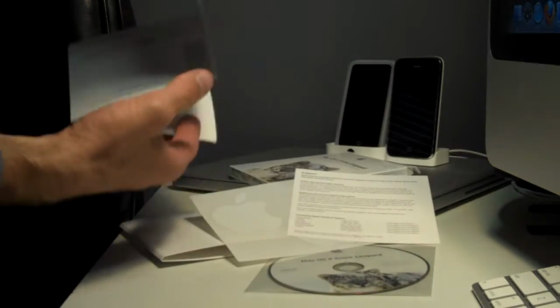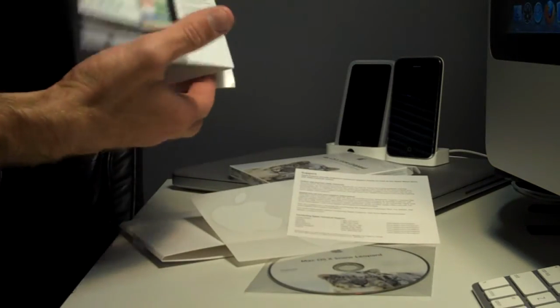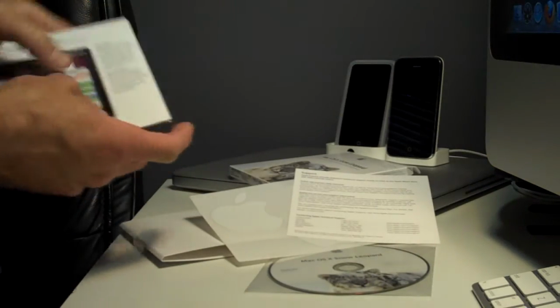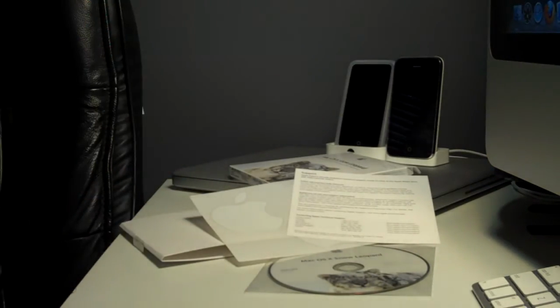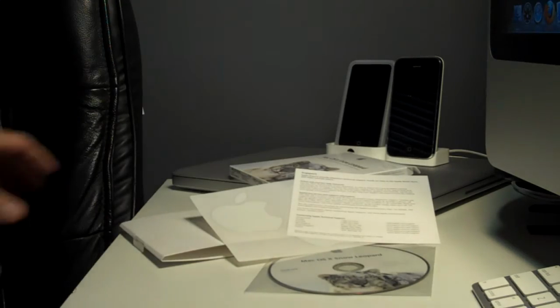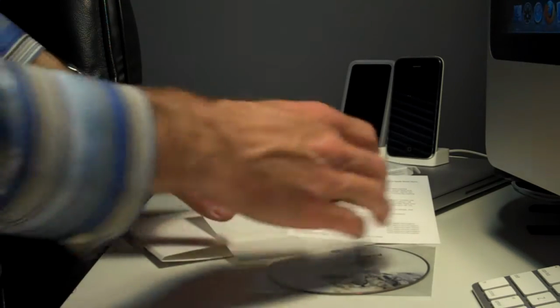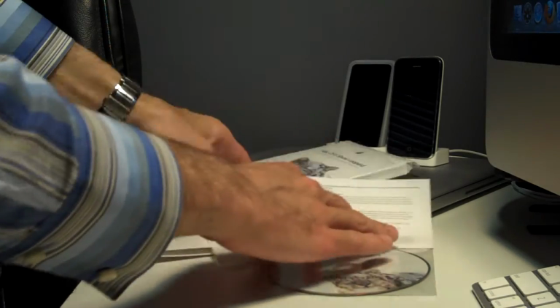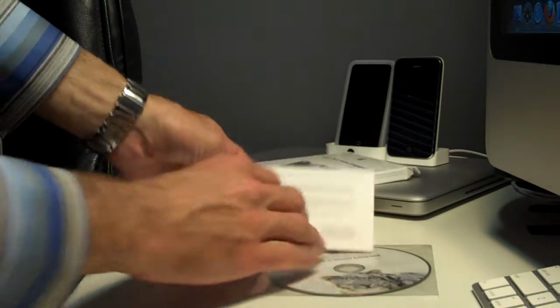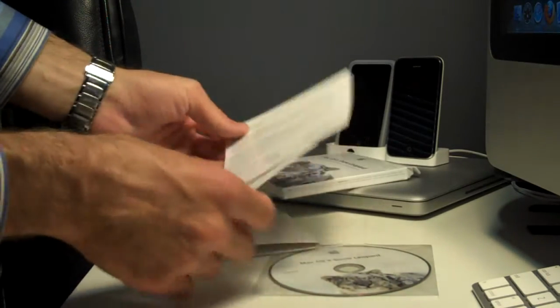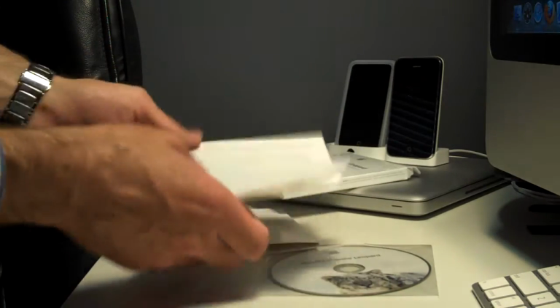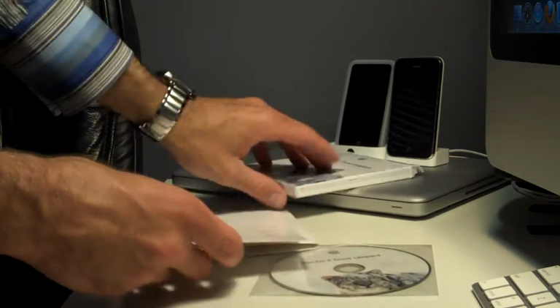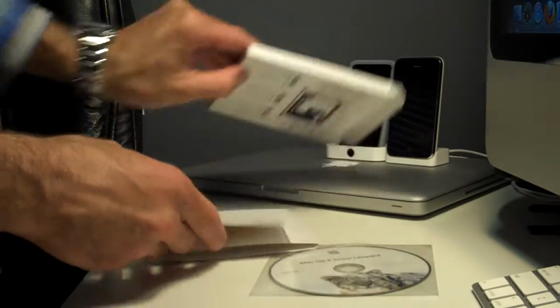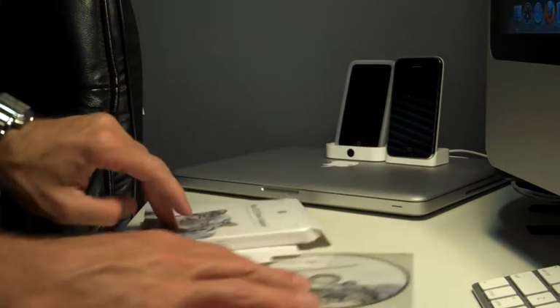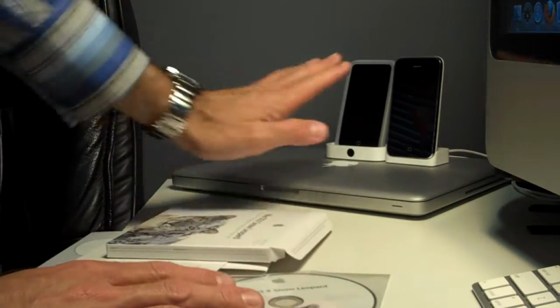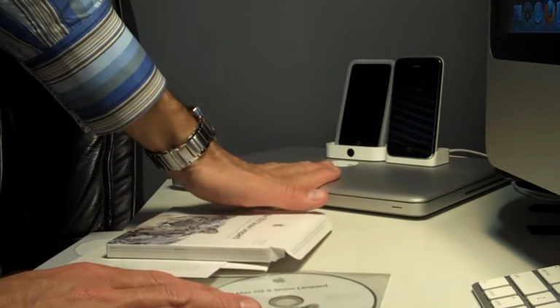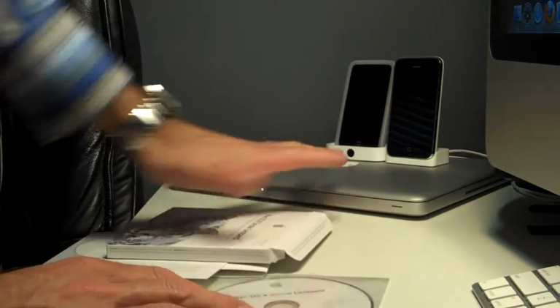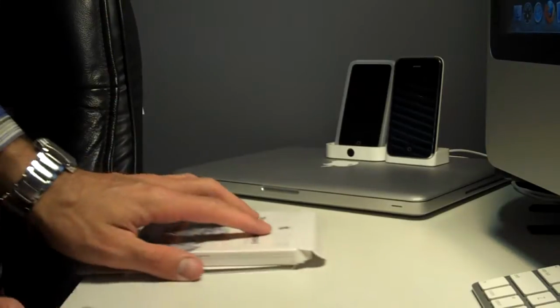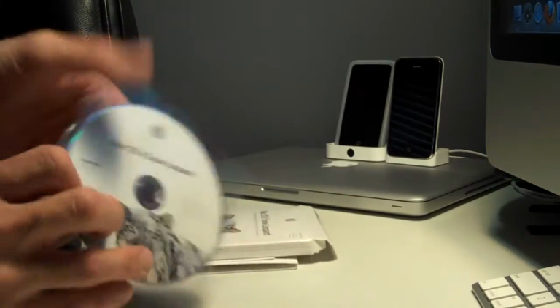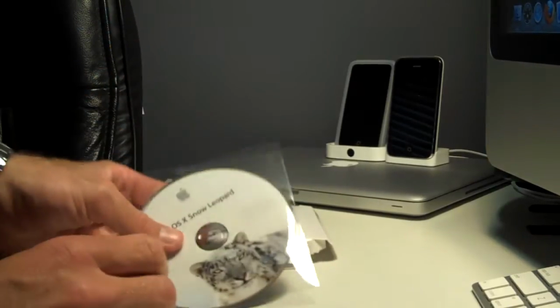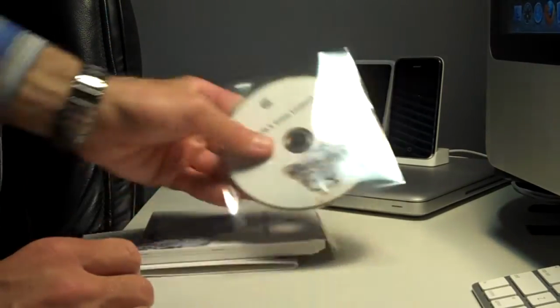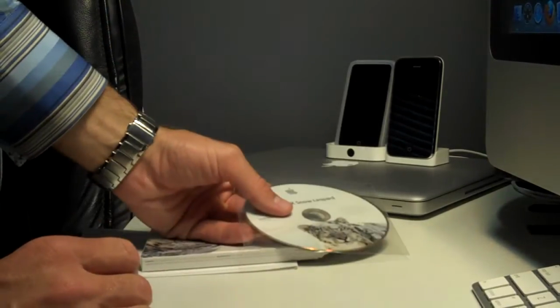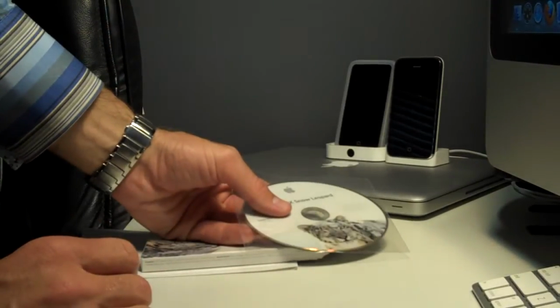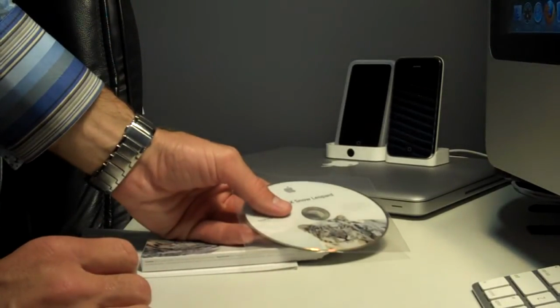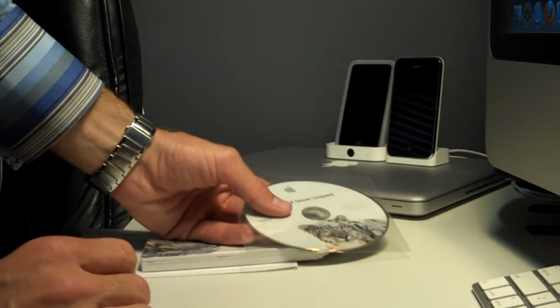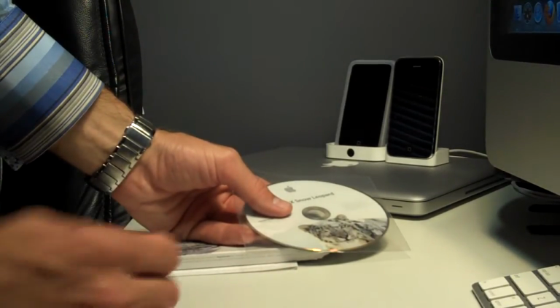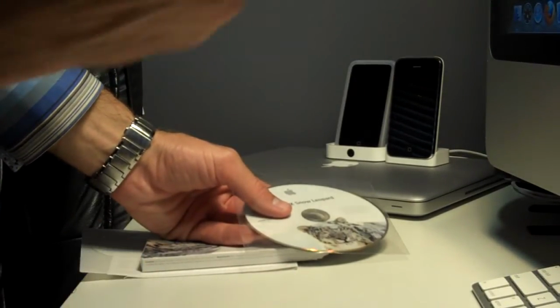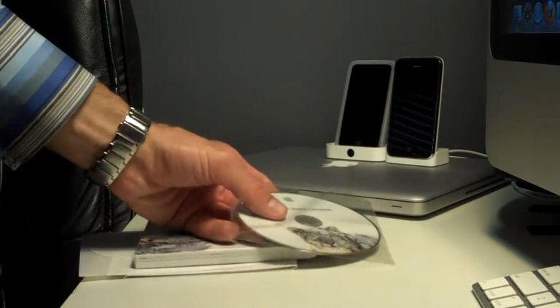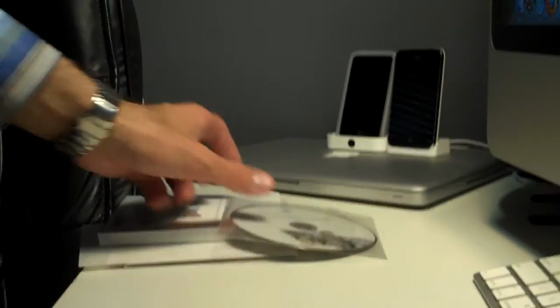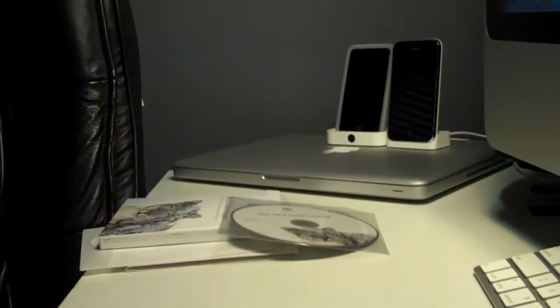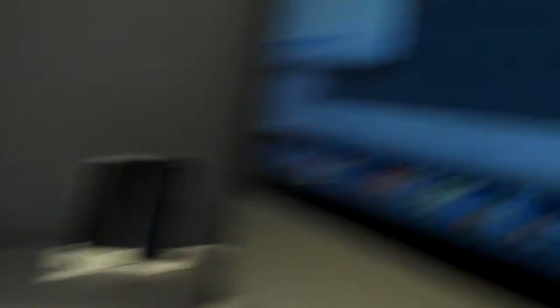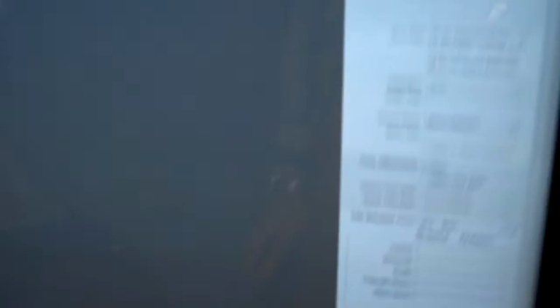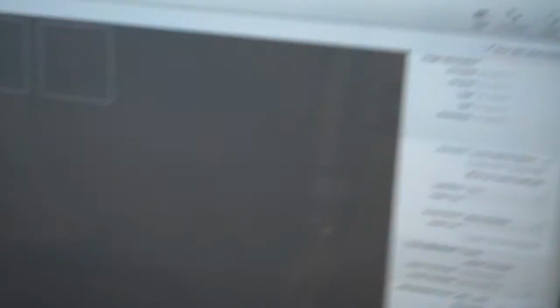Alright, I'm going to start. I'm not going to install it on my iMac first, which is my primary computer. I'm going to put it on my MacBook, and then I'll go ahead and put it on my Mac Mini, and then I'll do the big boy, the iMac.